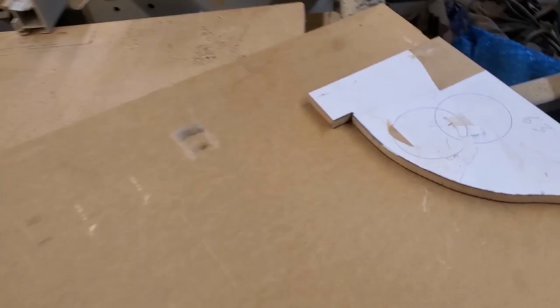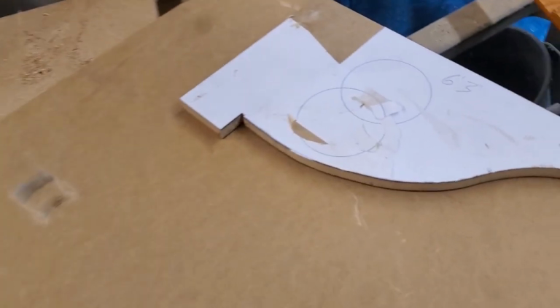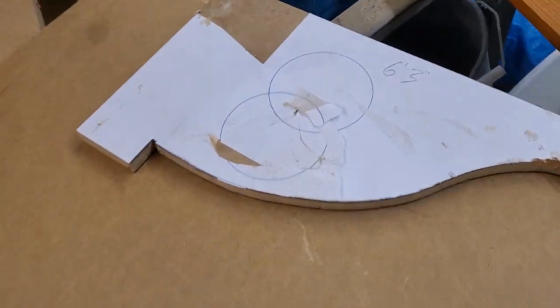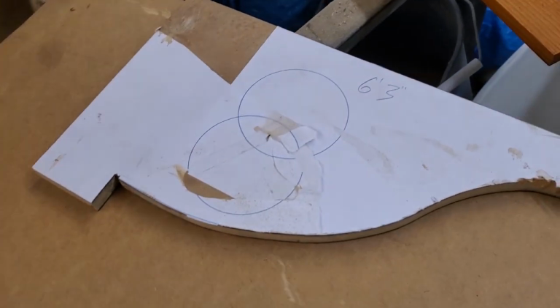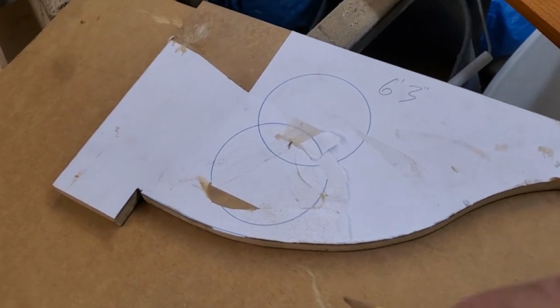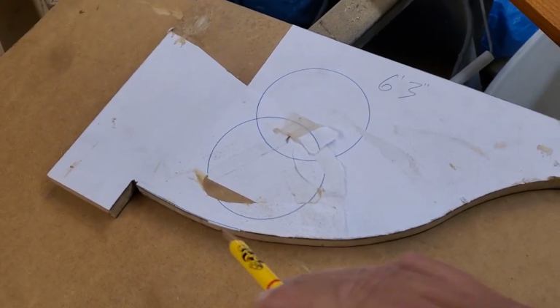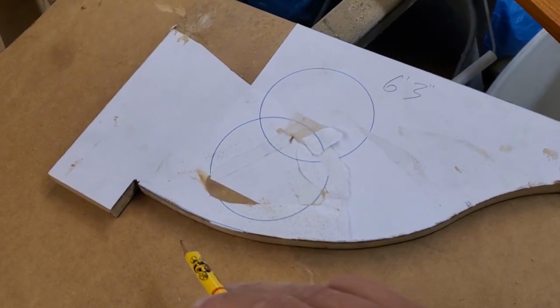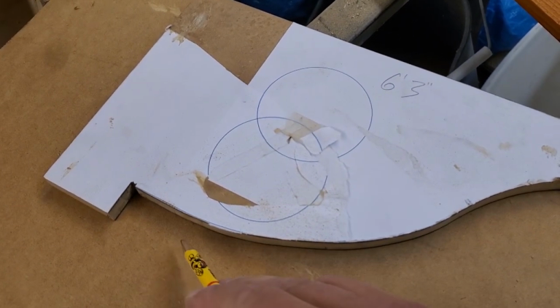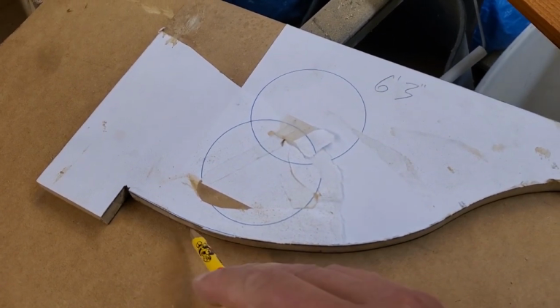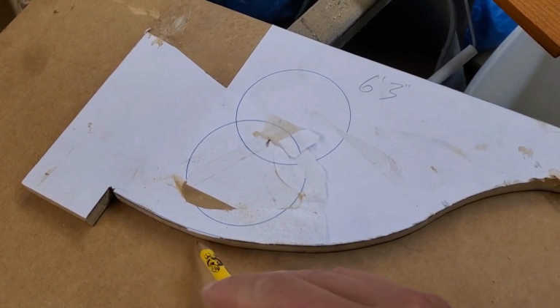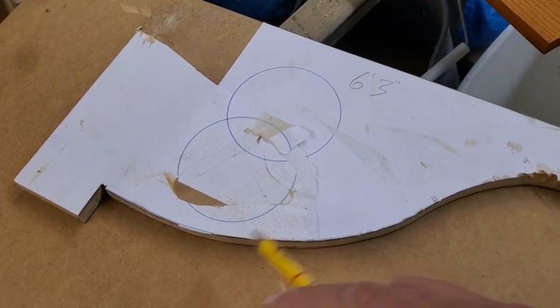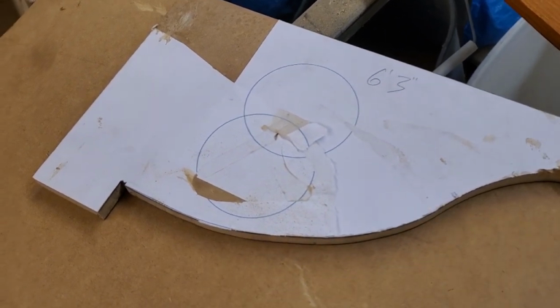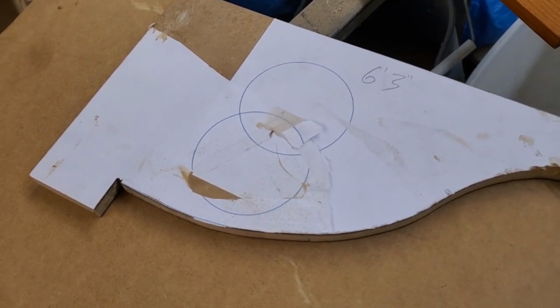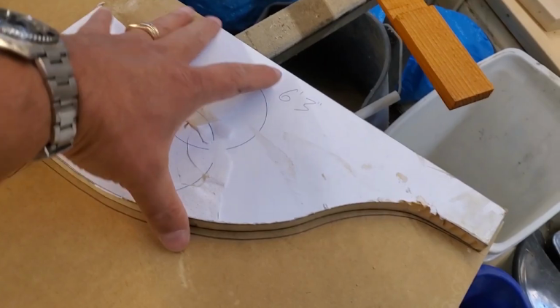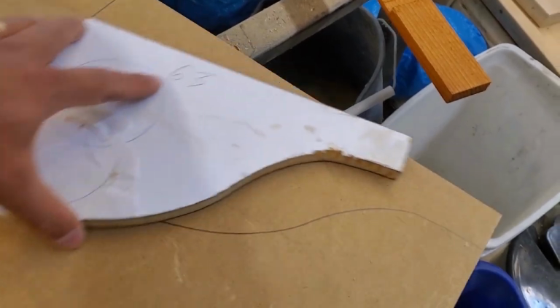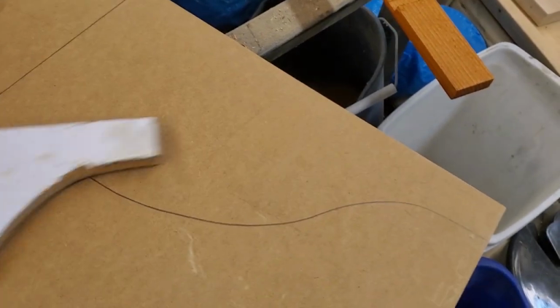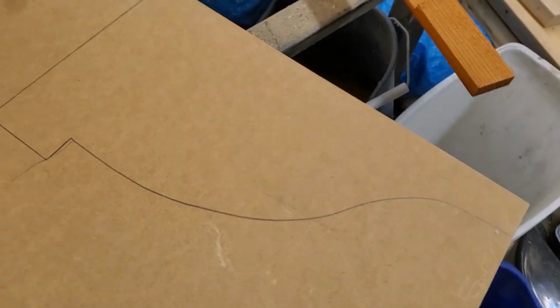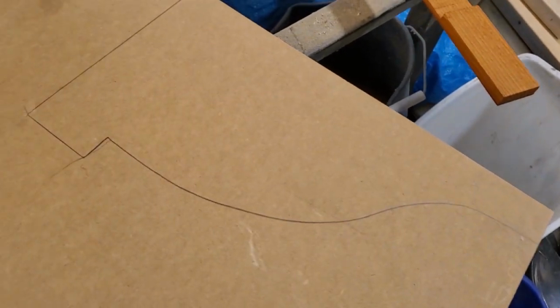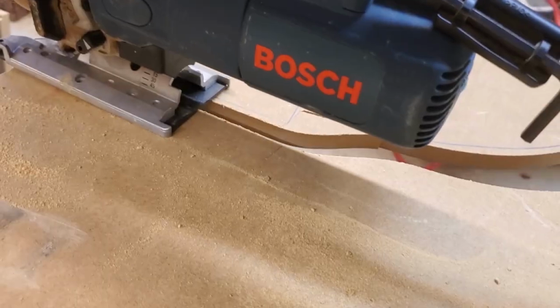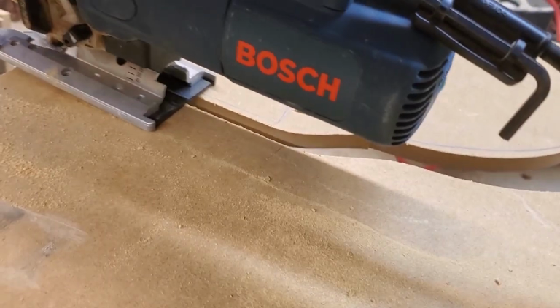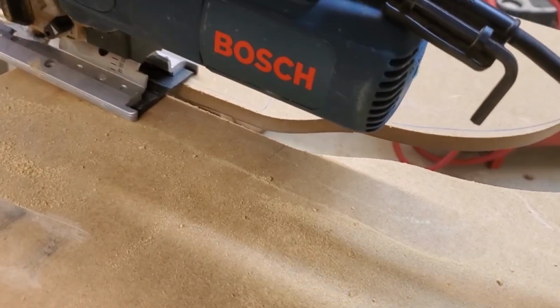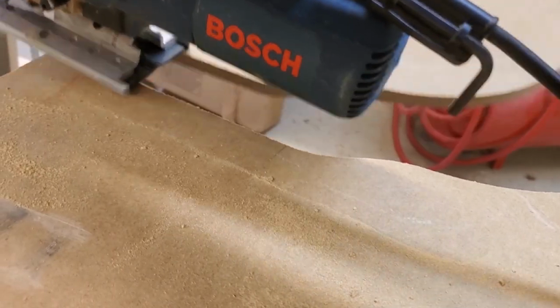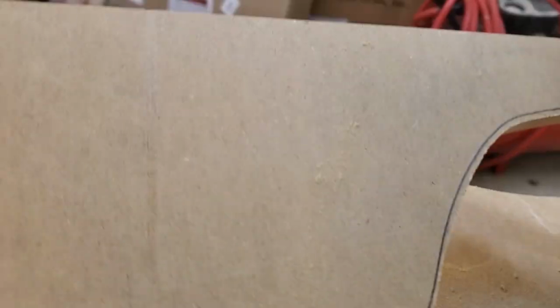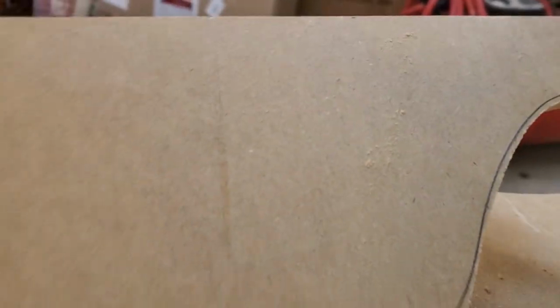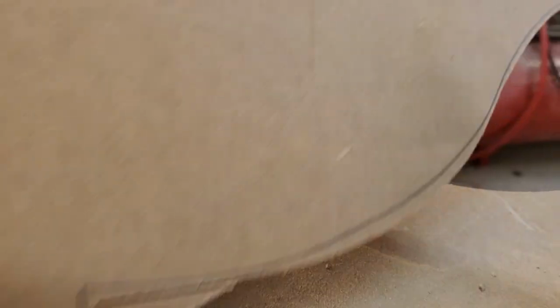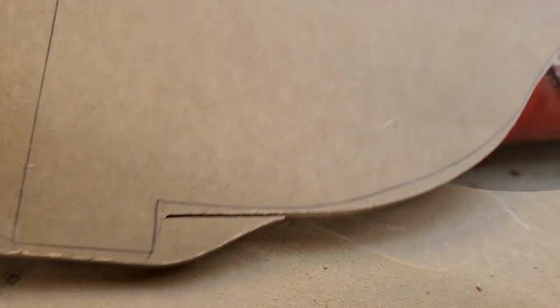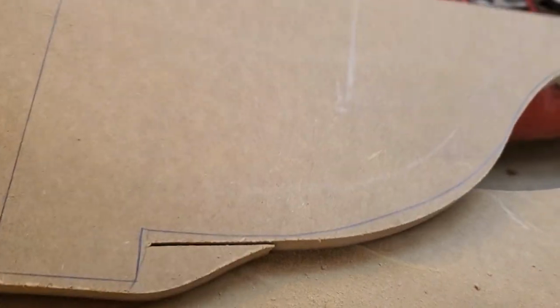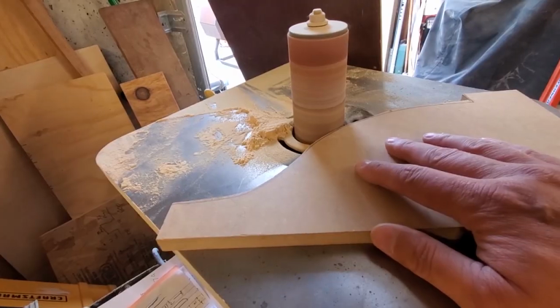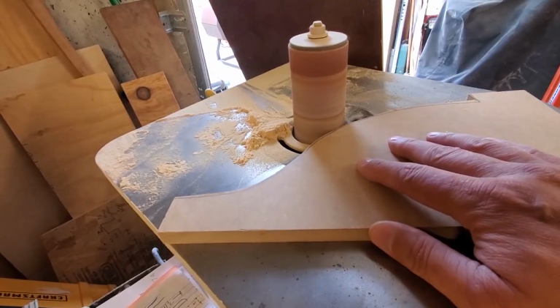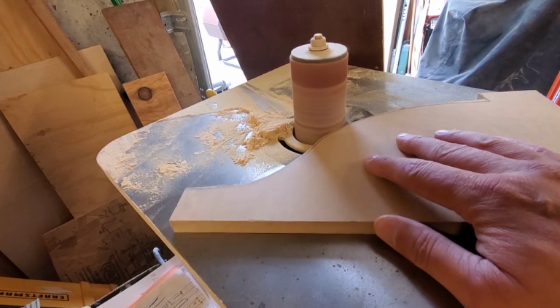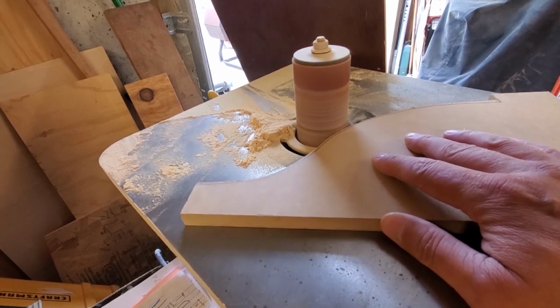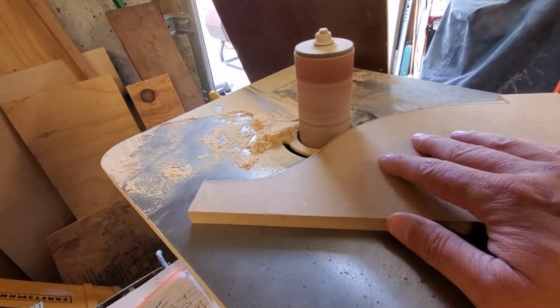First we need to make the routing template out of MDF. The paper design is printed off a picture on the web that I like the proportions of. The design is rough cut with a jigsaw and then I use a spindle sander to shape it to the layout lines.